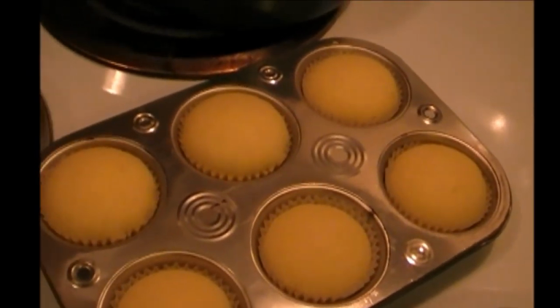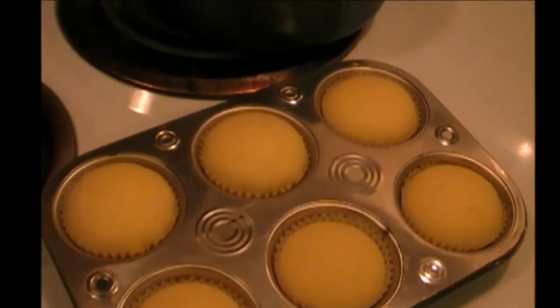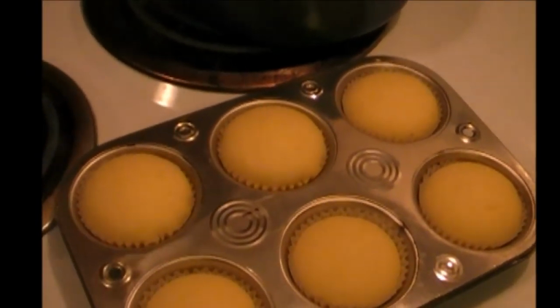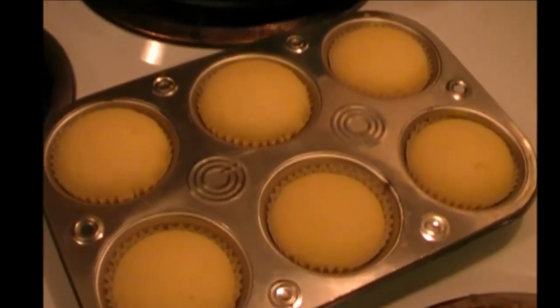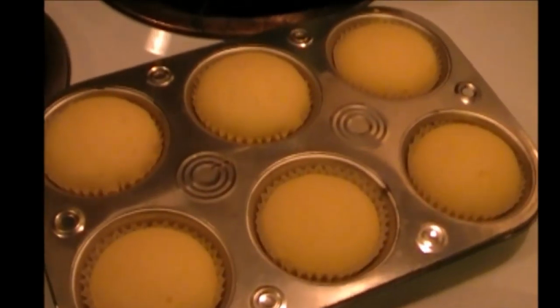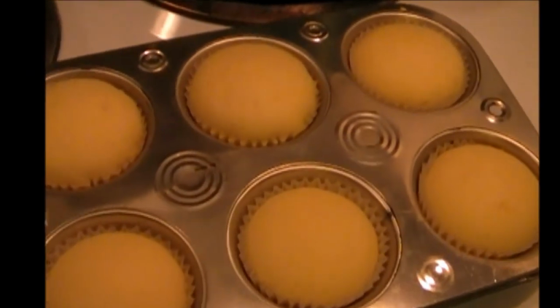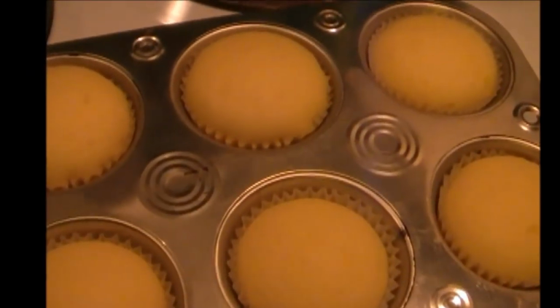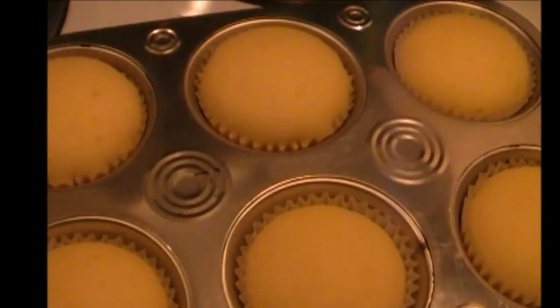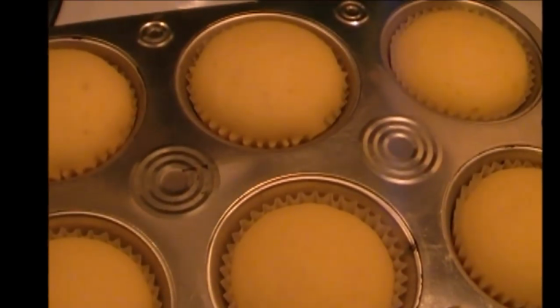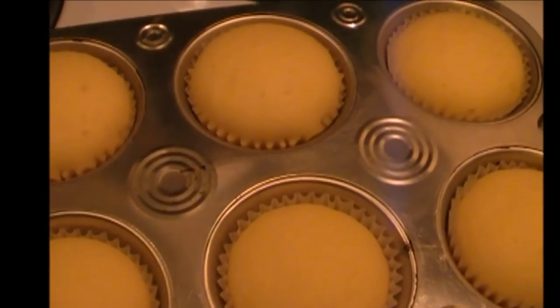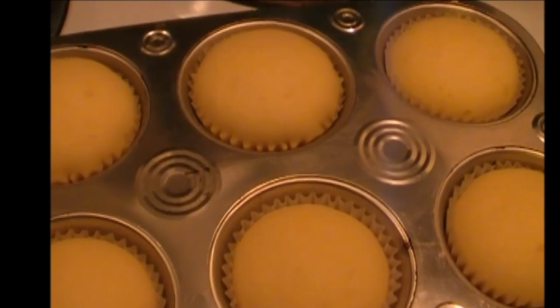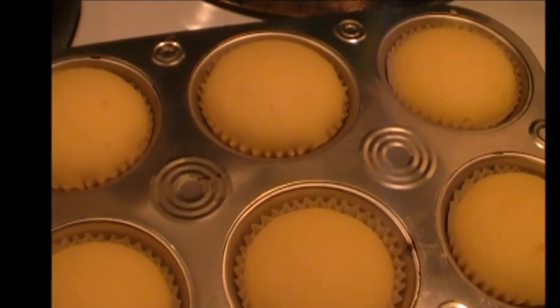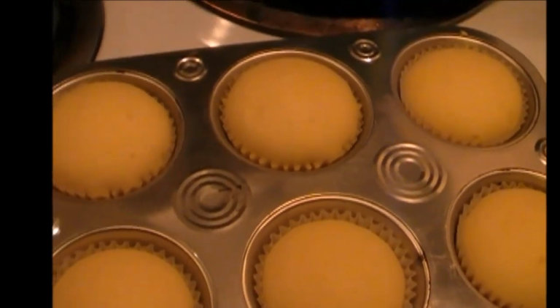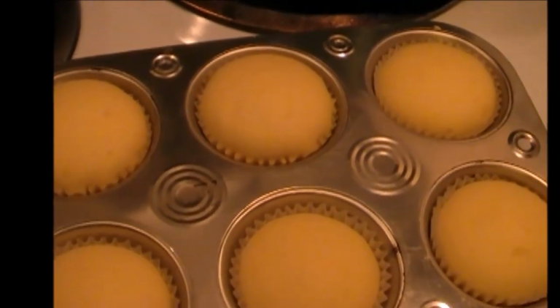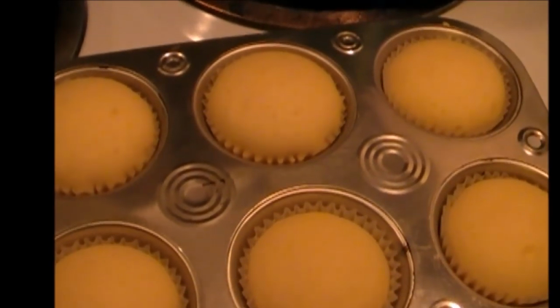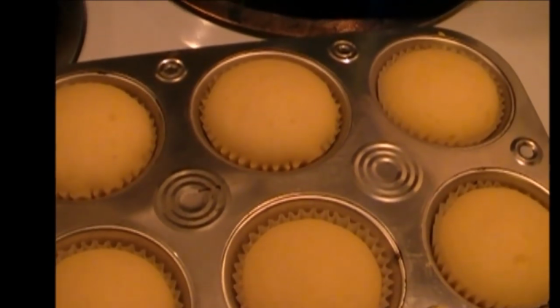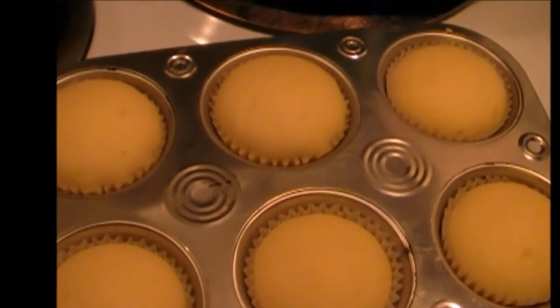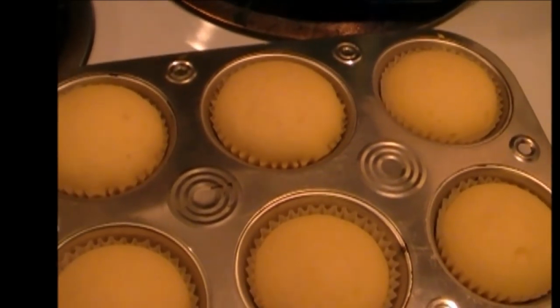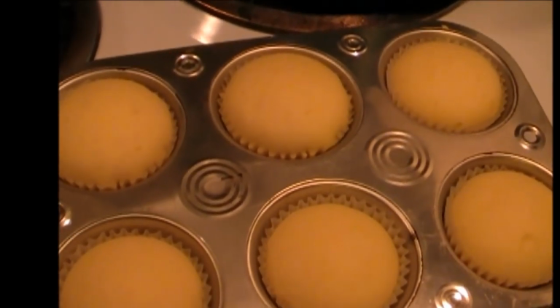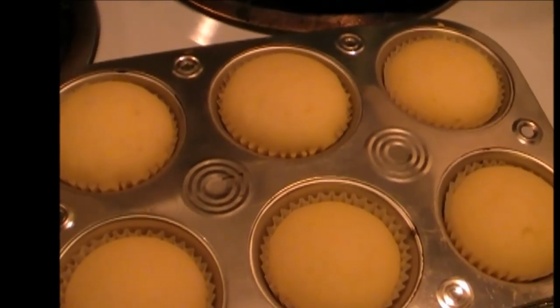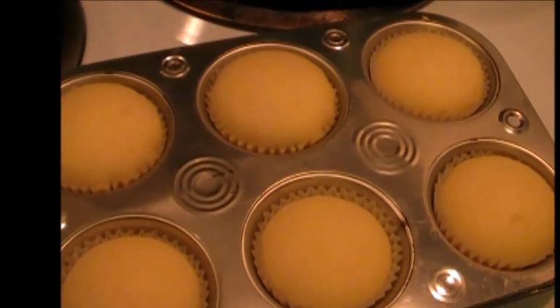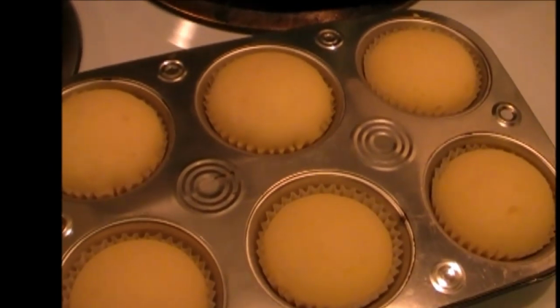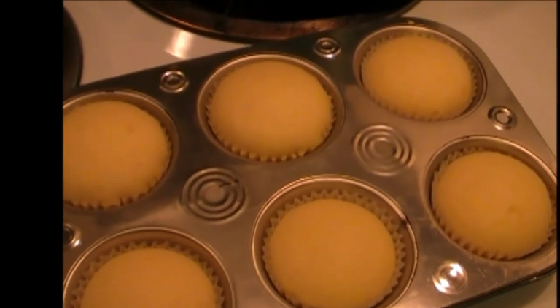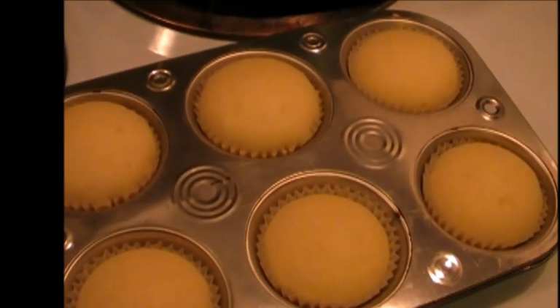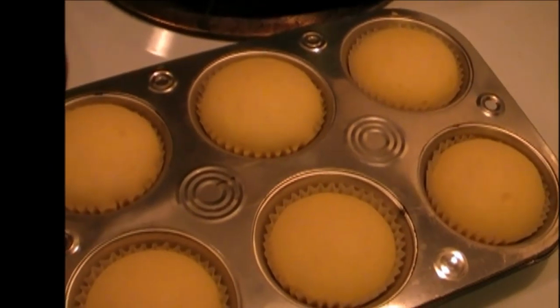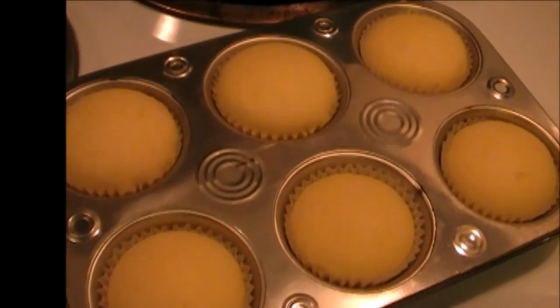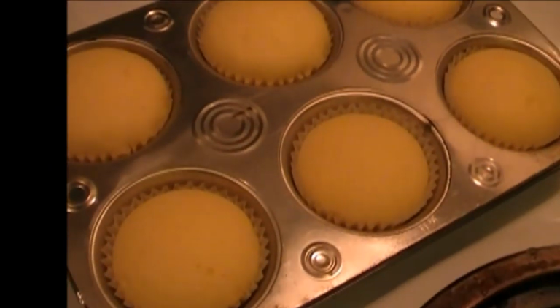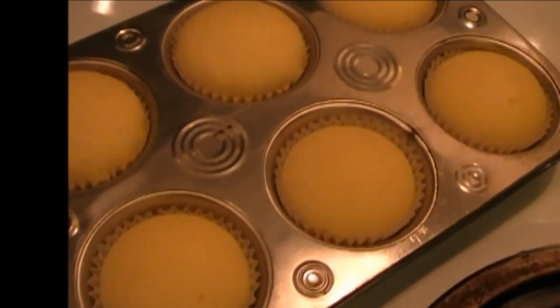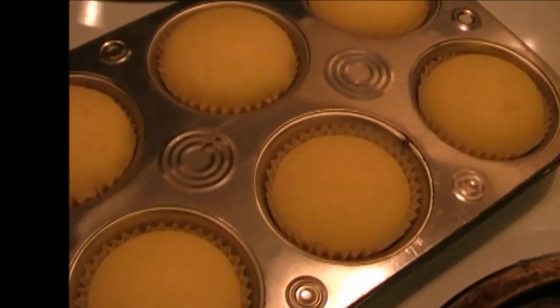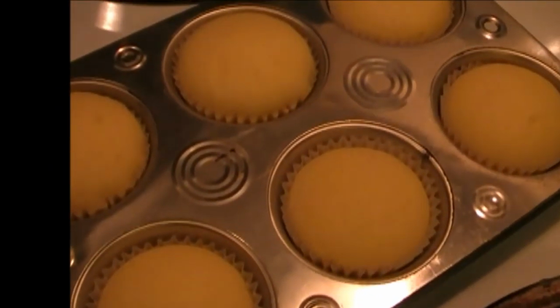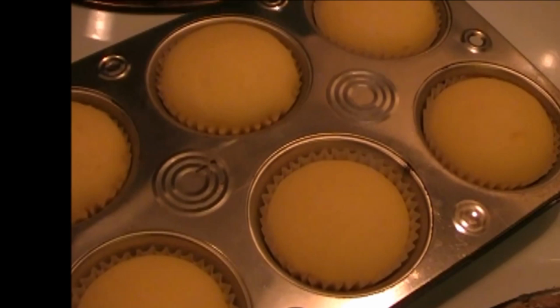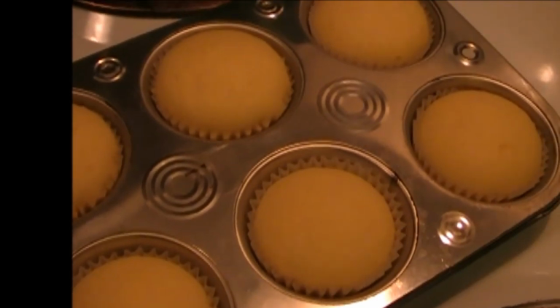Nice and soft and fluffy. I will let them cool and then put some icing on them. That is my Ninja complete system making cupcakes.